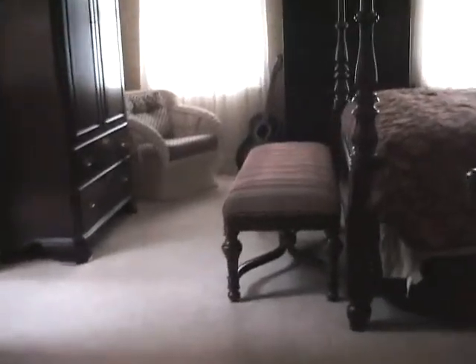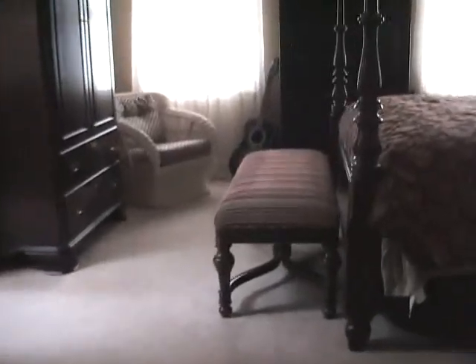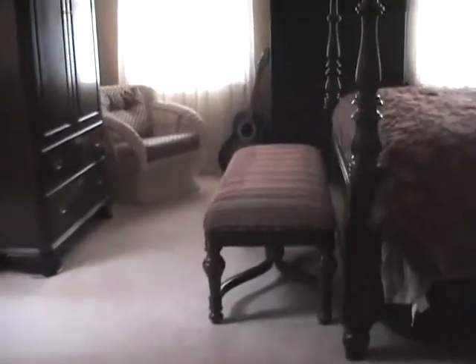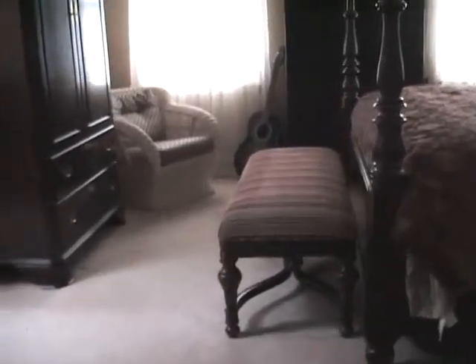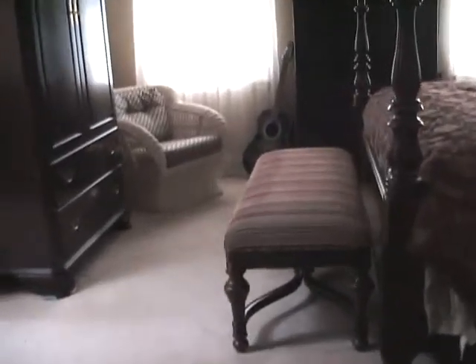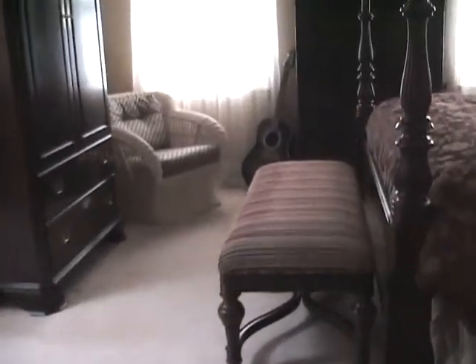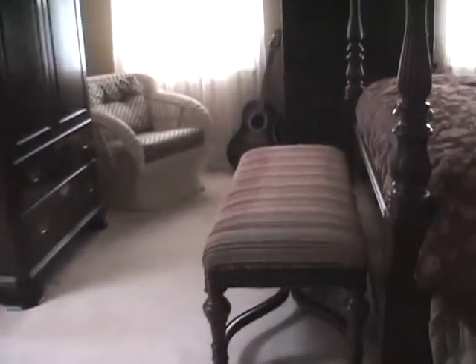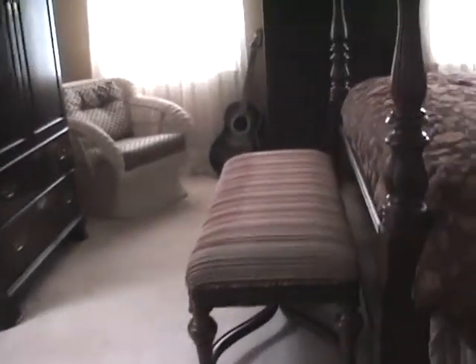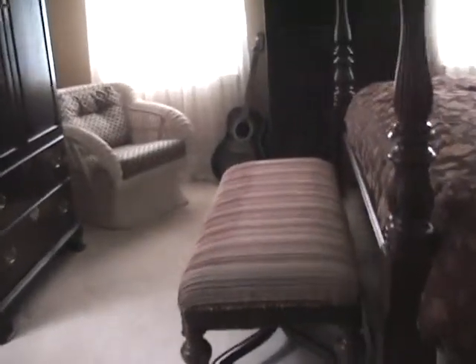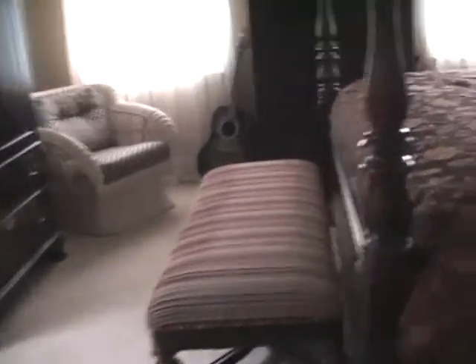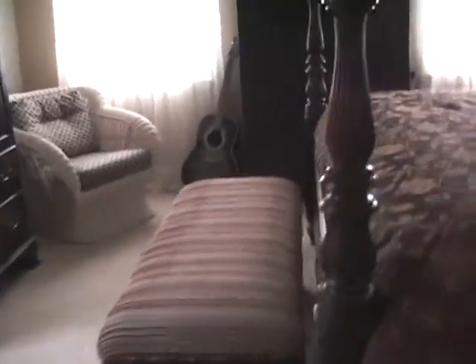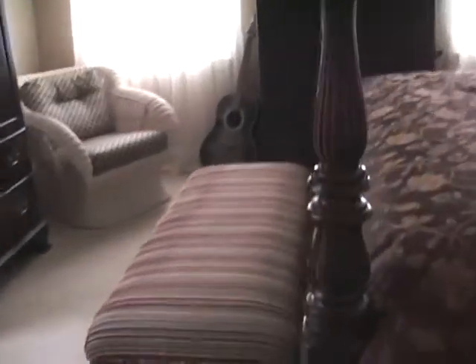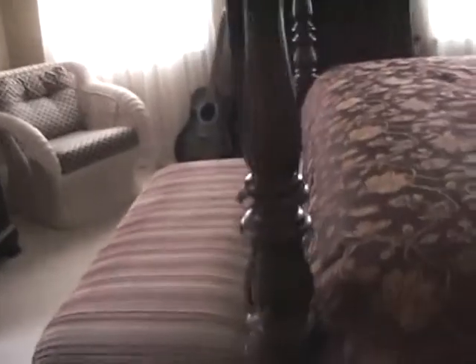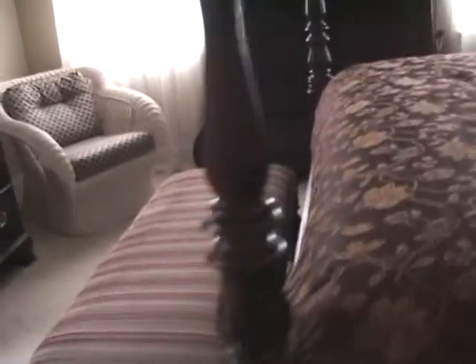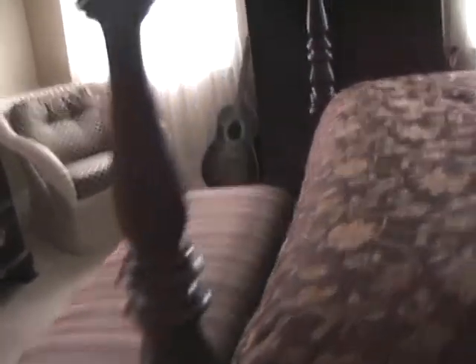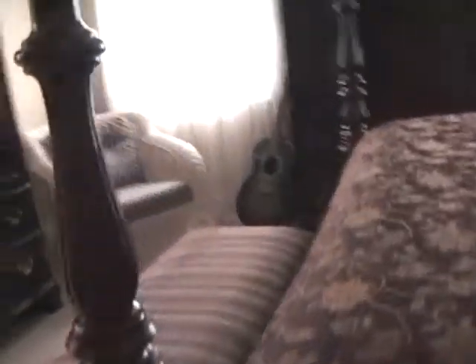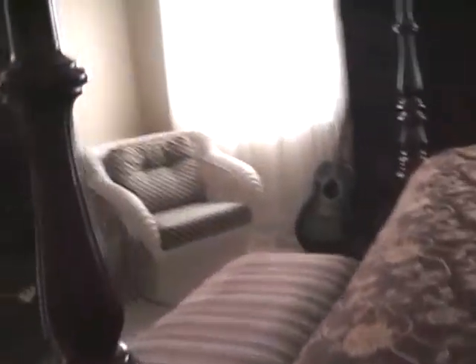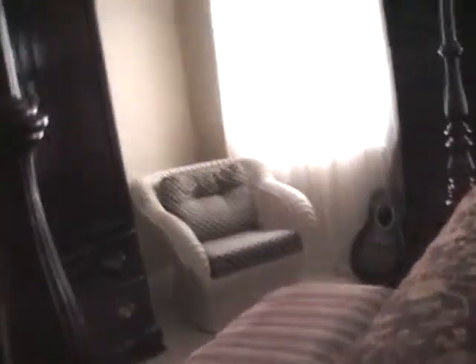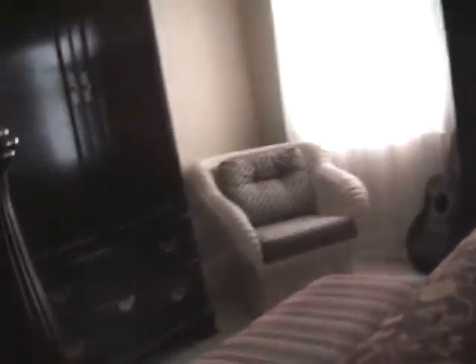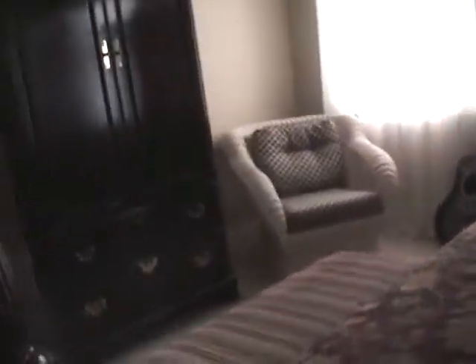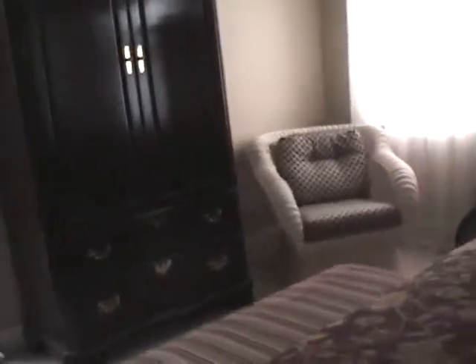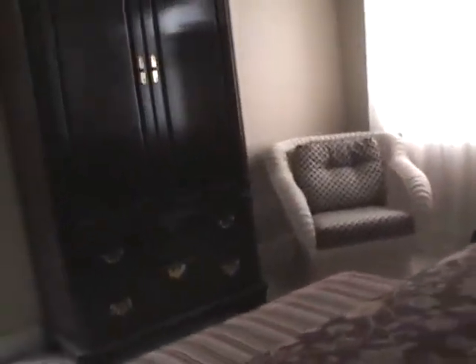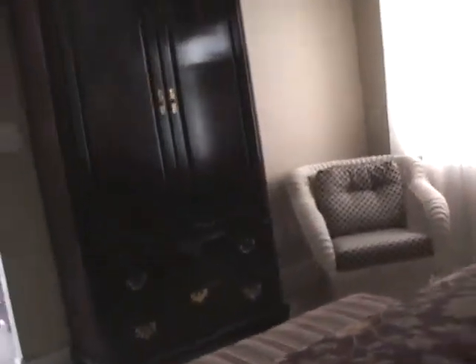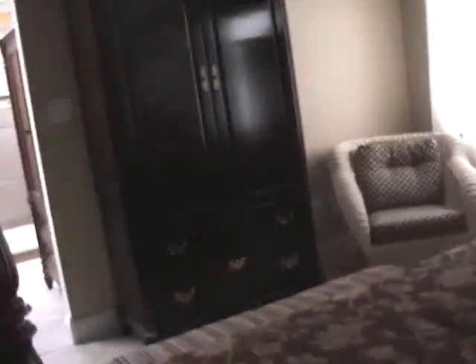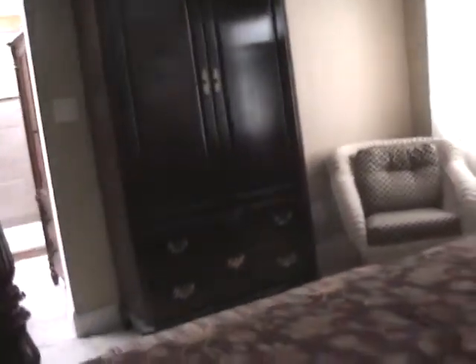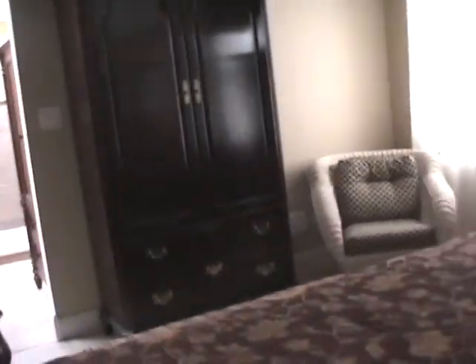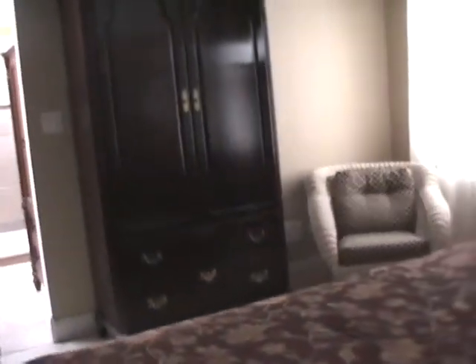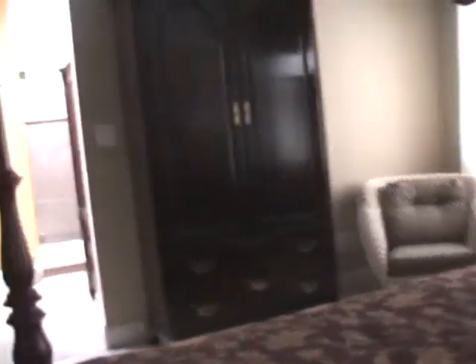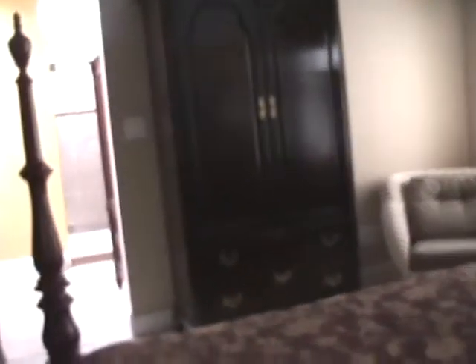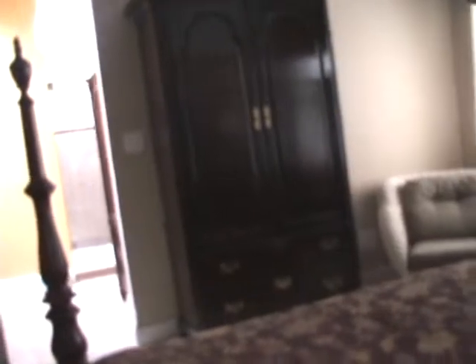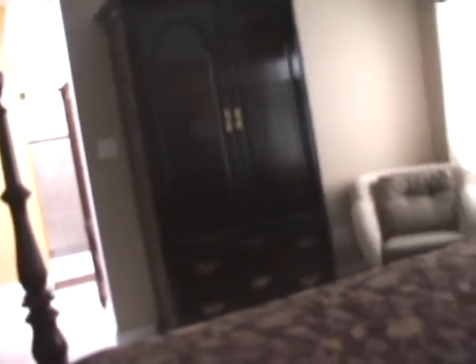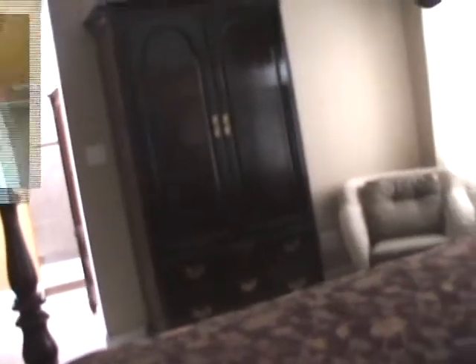We did get the wall space we were looking for in the bedroom. Reducing the interruptions on that wall from three to one made a world of difference.